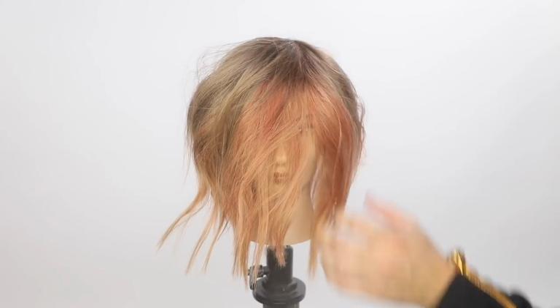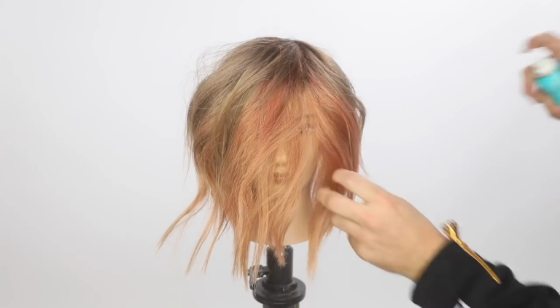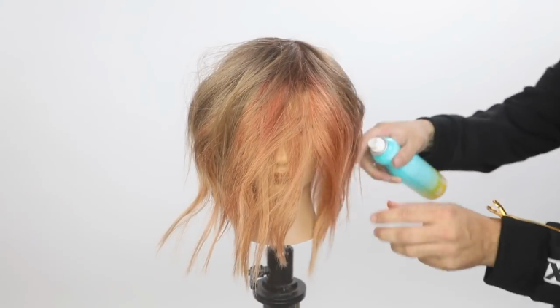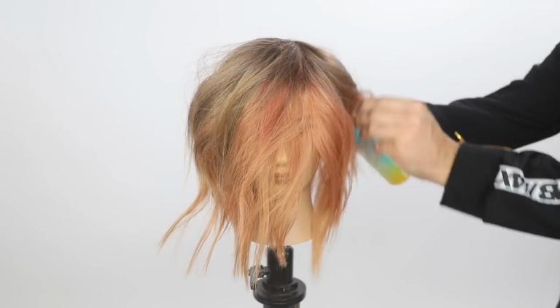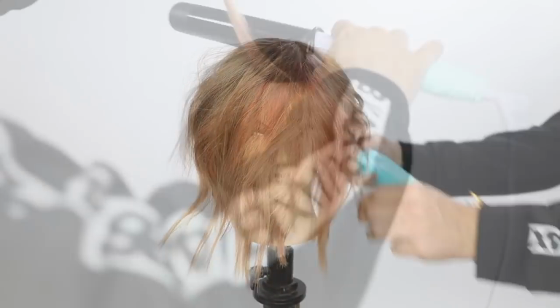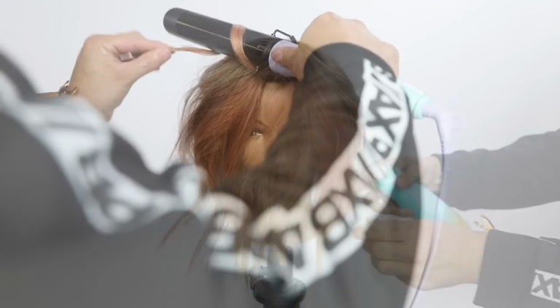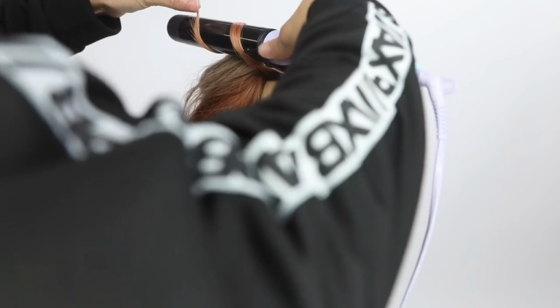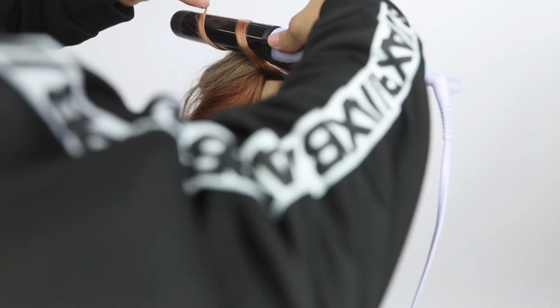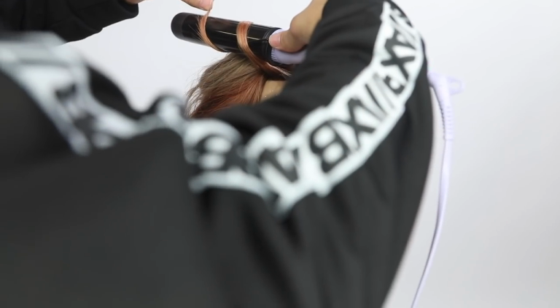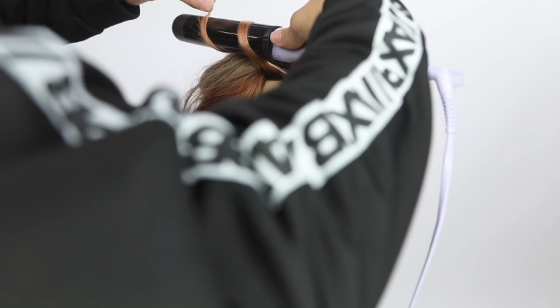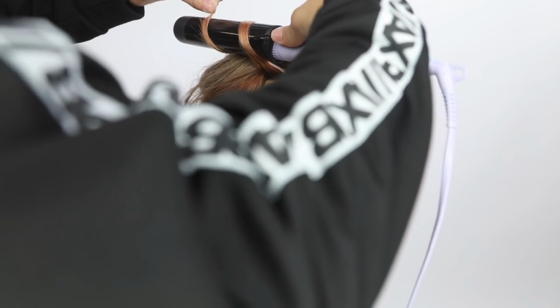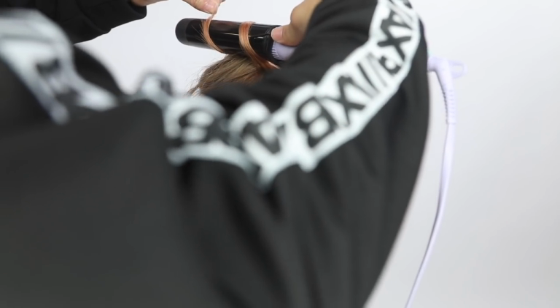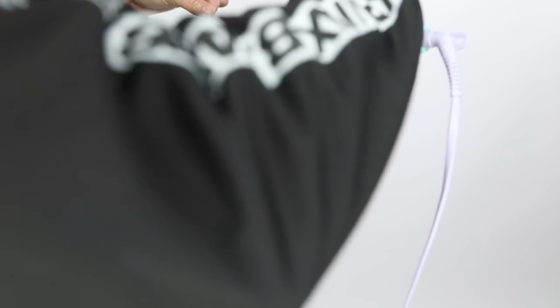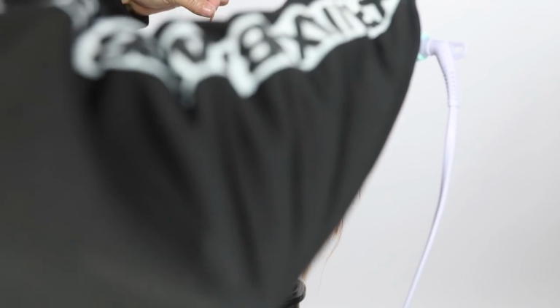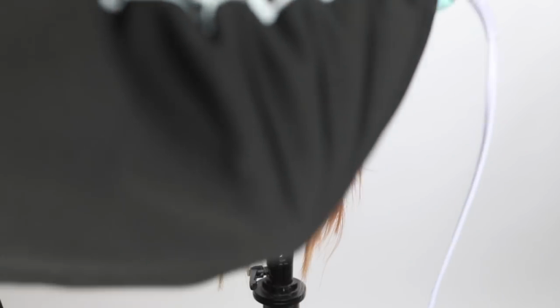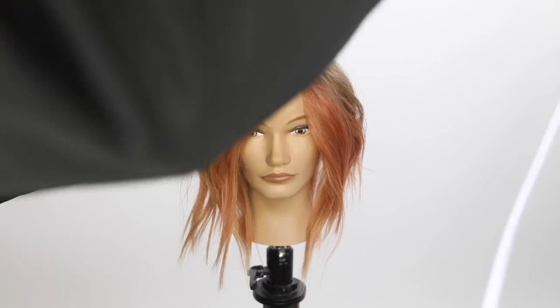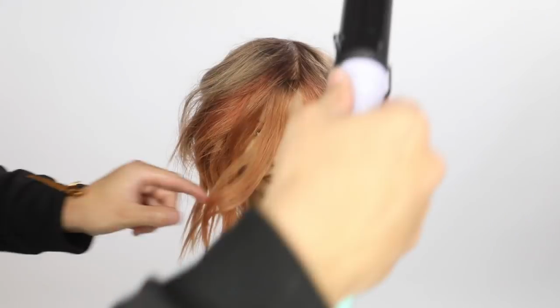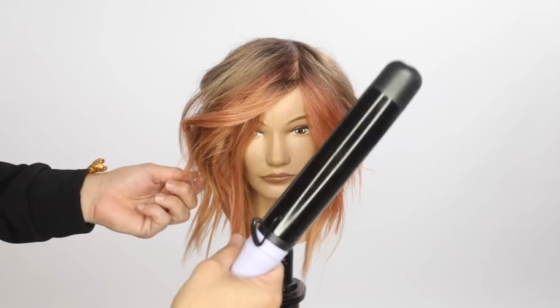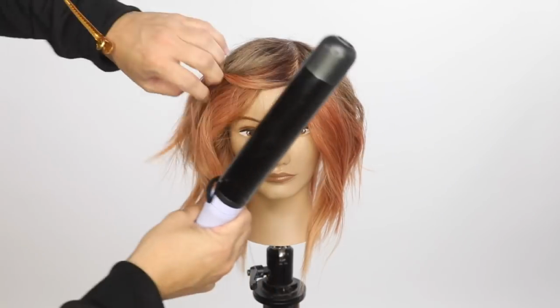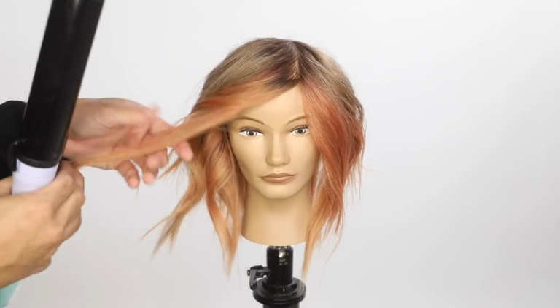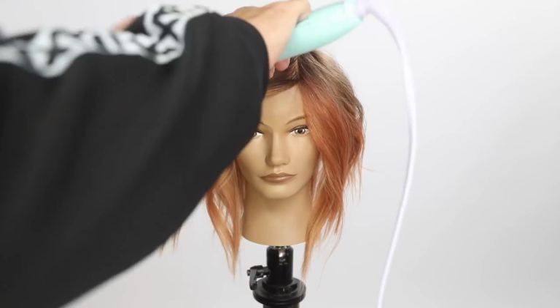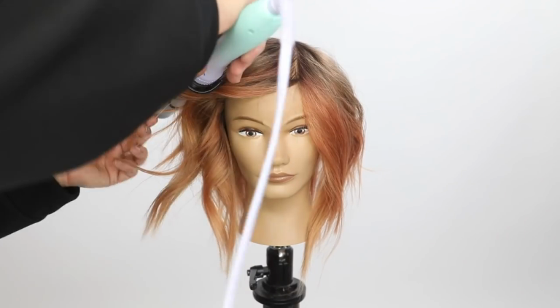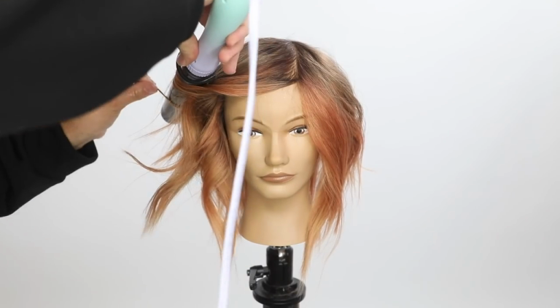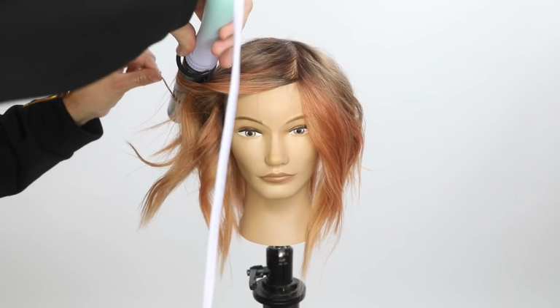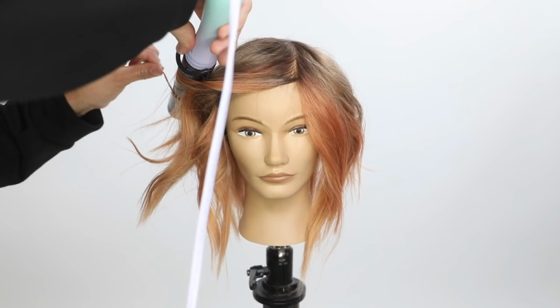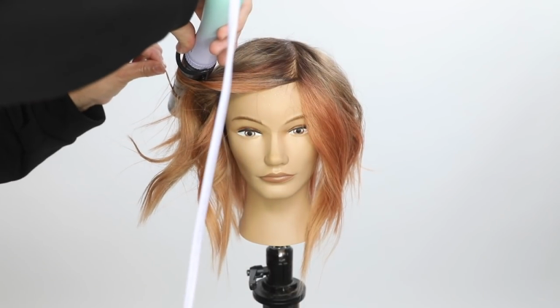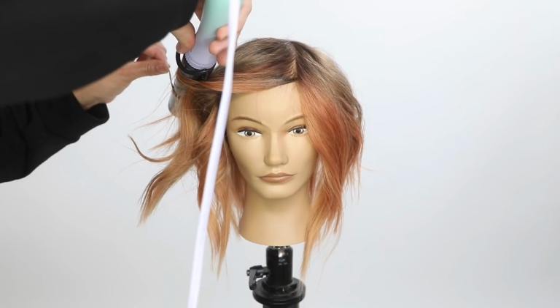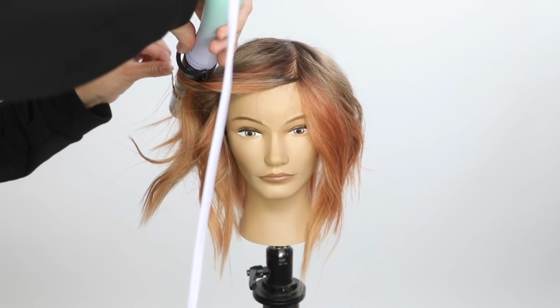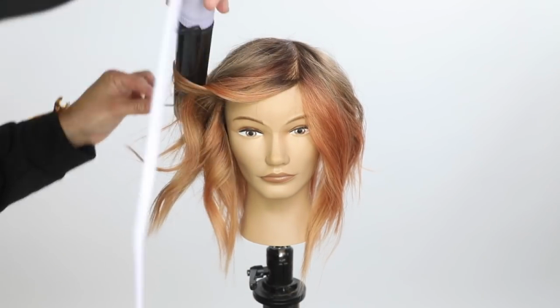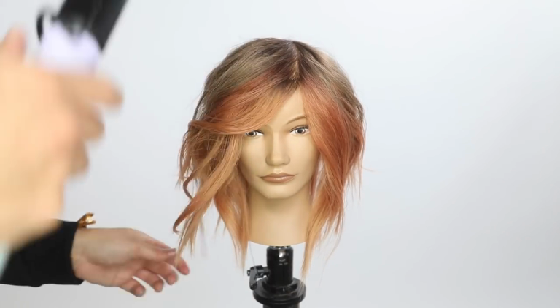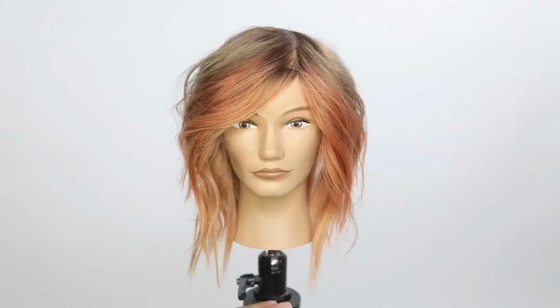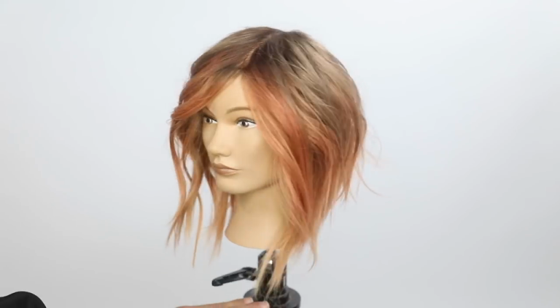I use the Joico Beach Shake — it's a texture spray. I sprayed it in to add a ton of texture and life to it. You can see how that color comes to life with the cut. Hope you liked the video. Thanks for watching.